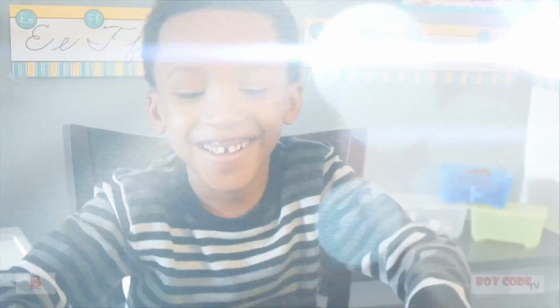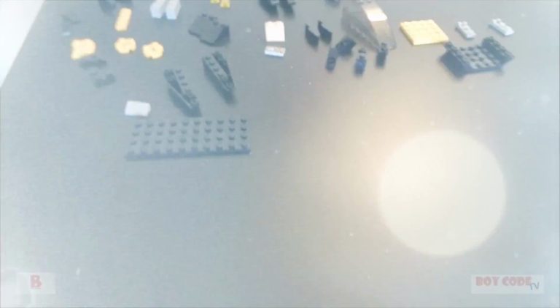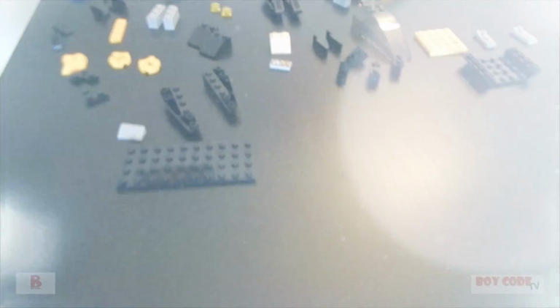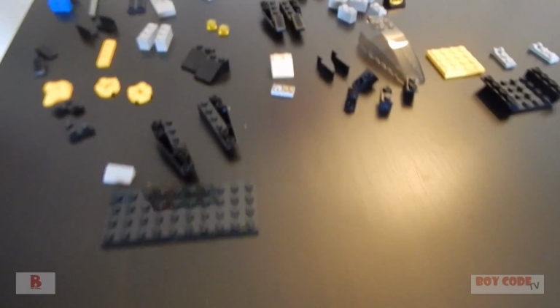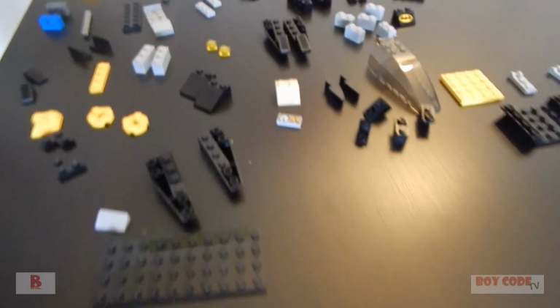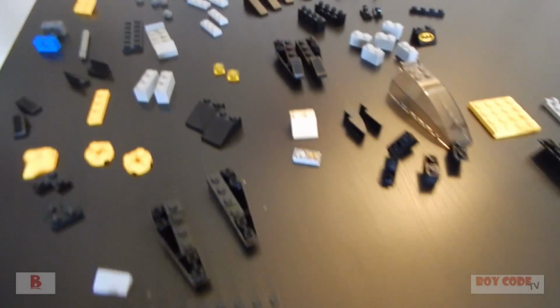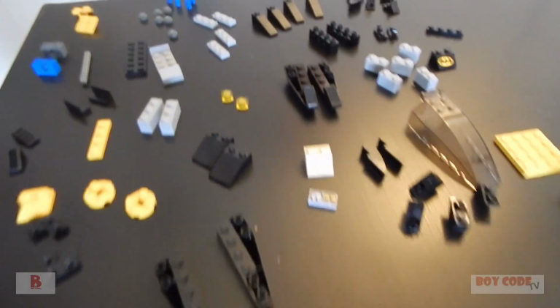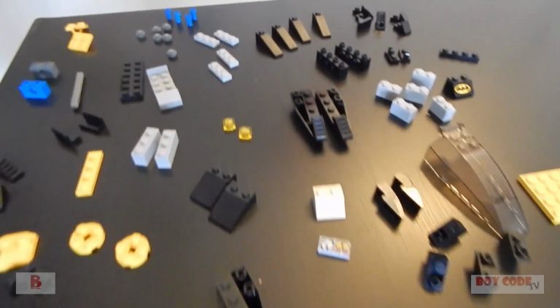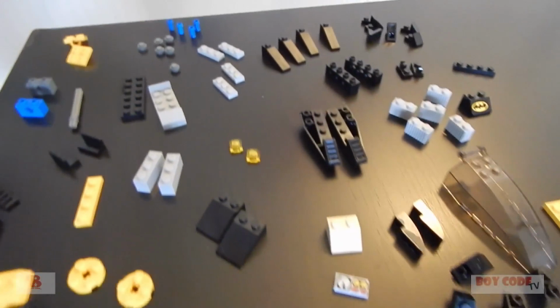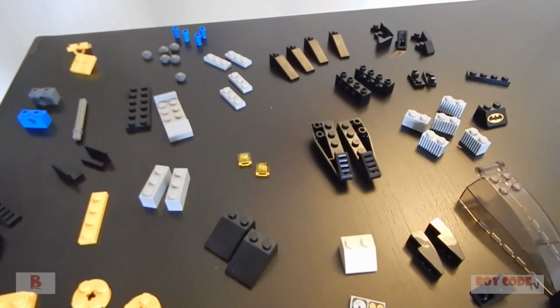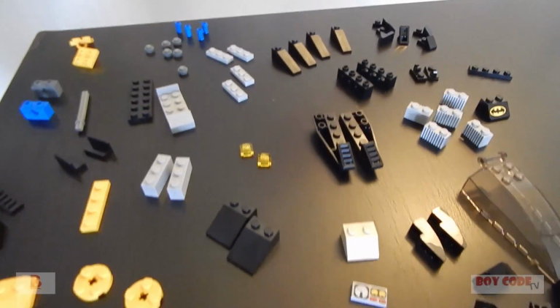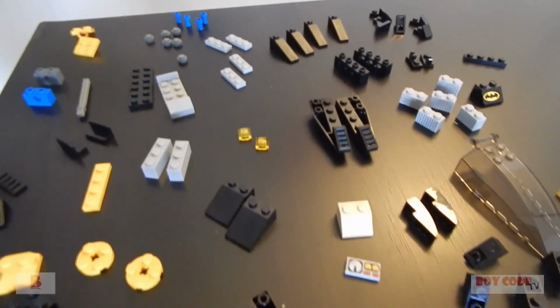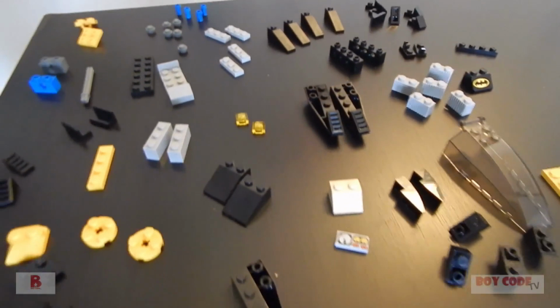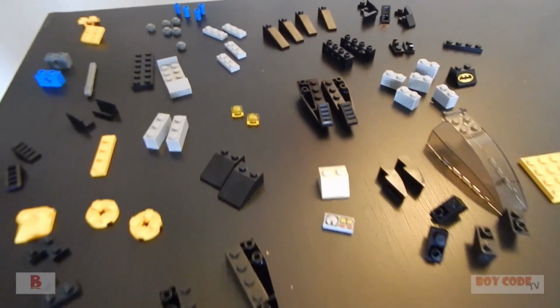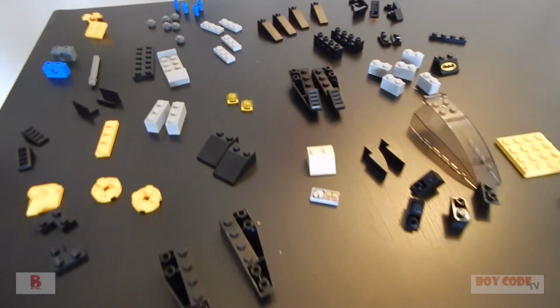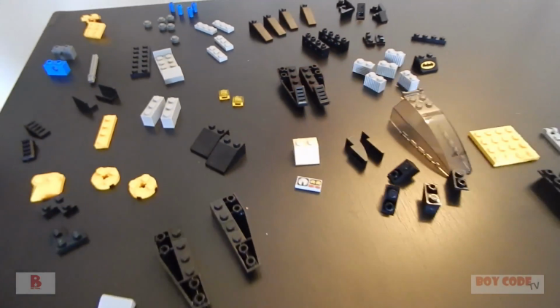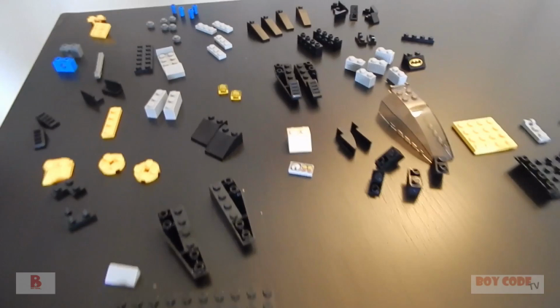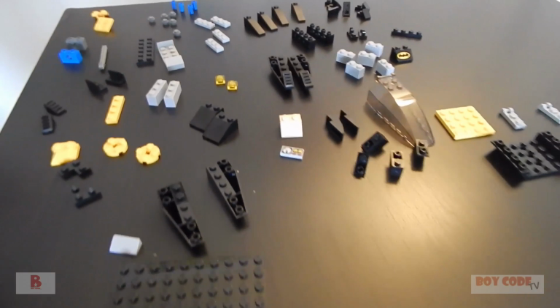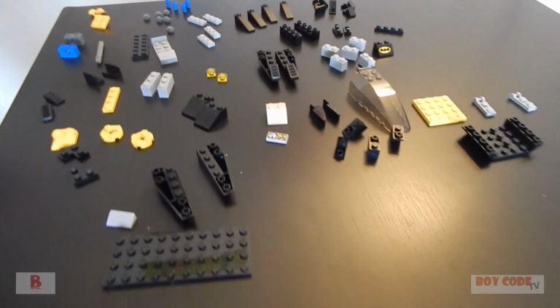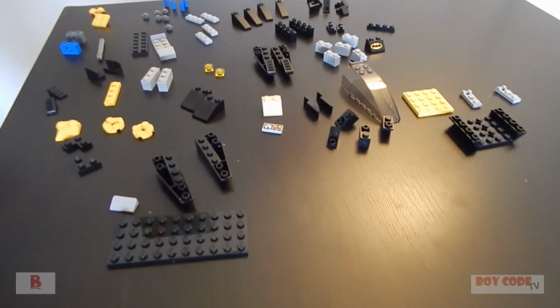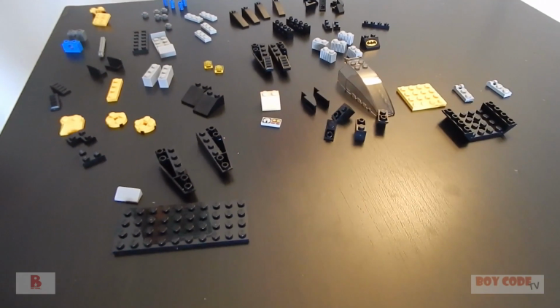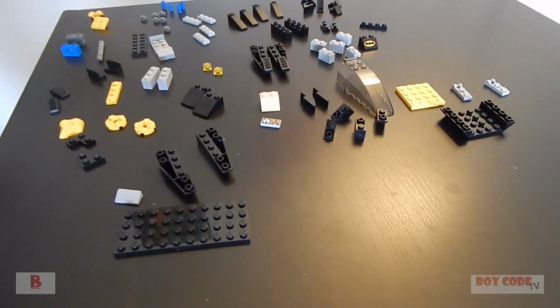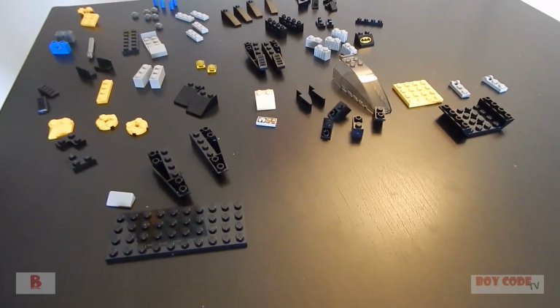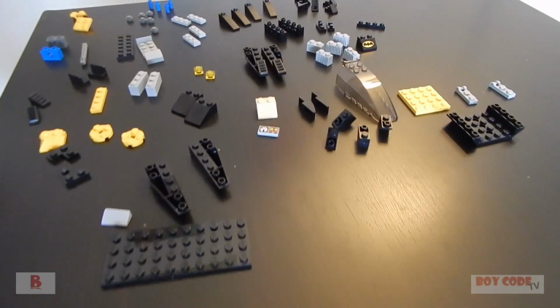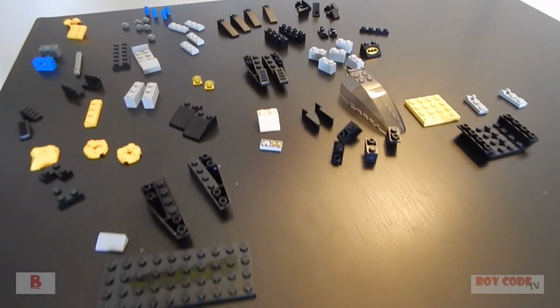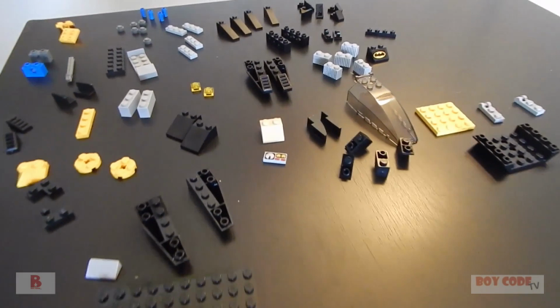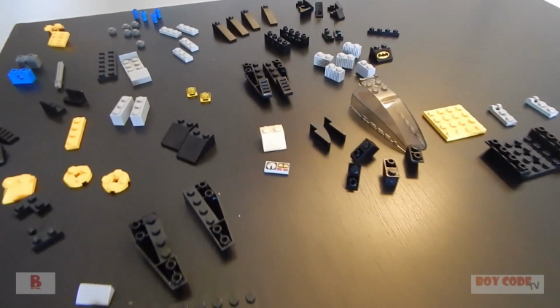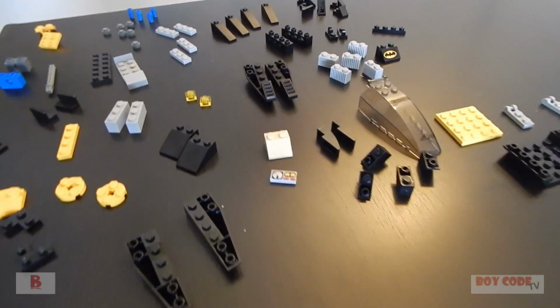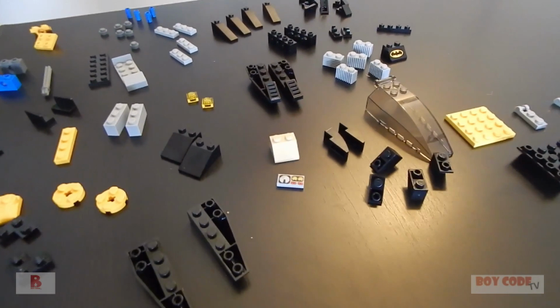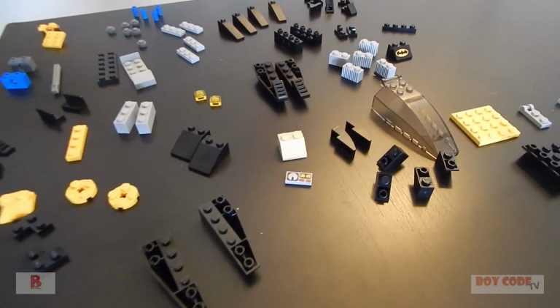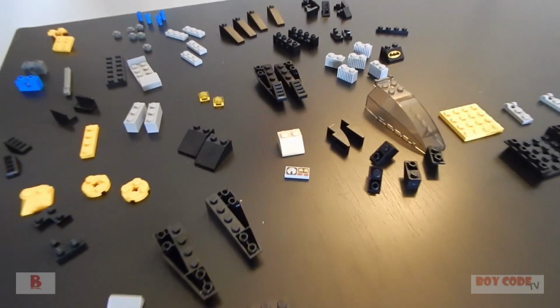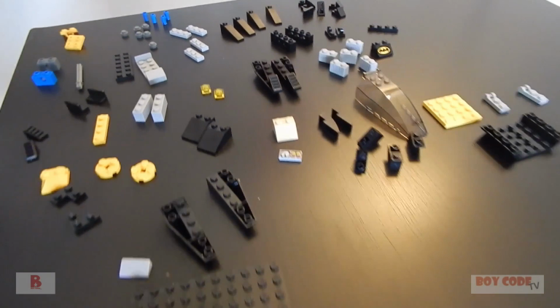So the first thing we're going to put together is the Batman helicopter. Here's all the pieces here laid out and I'm going to put it together.